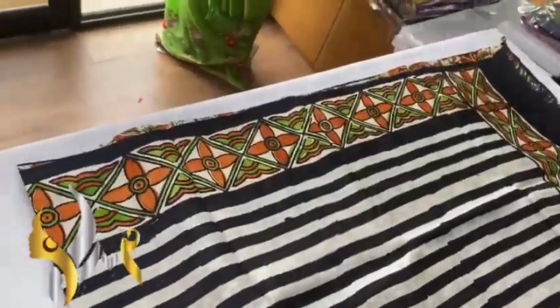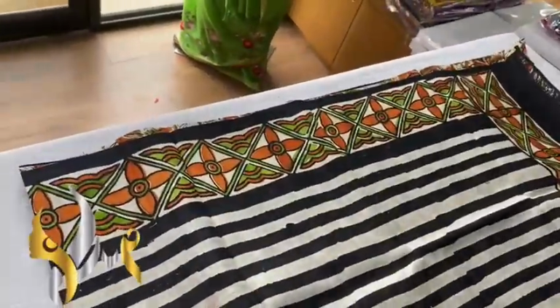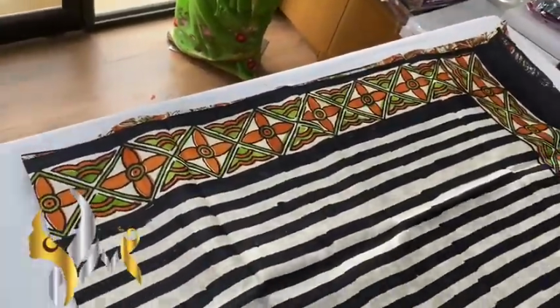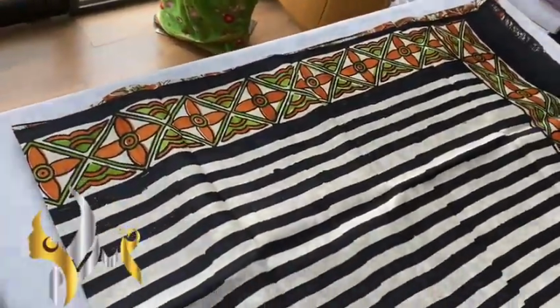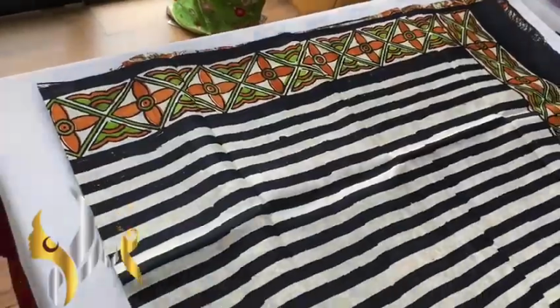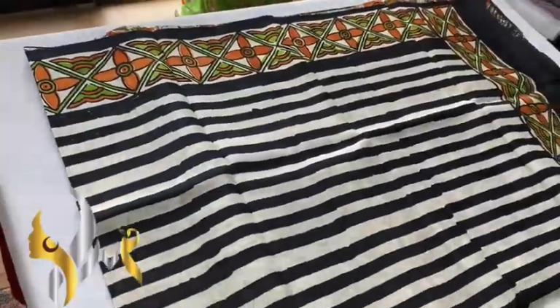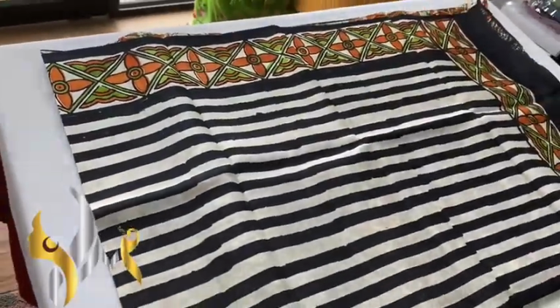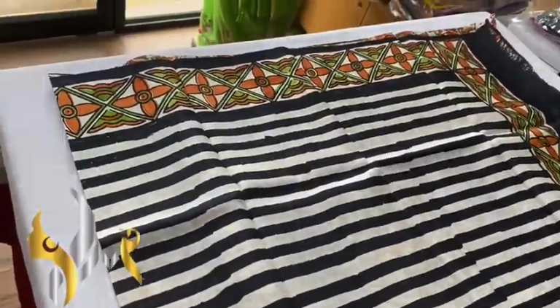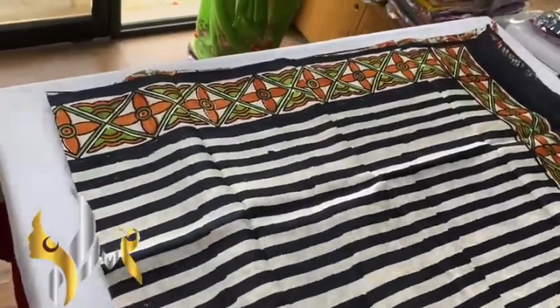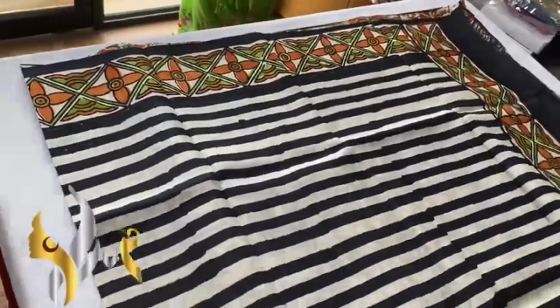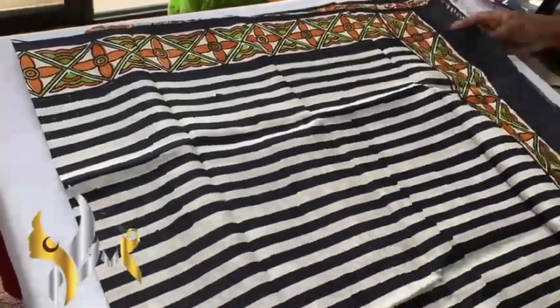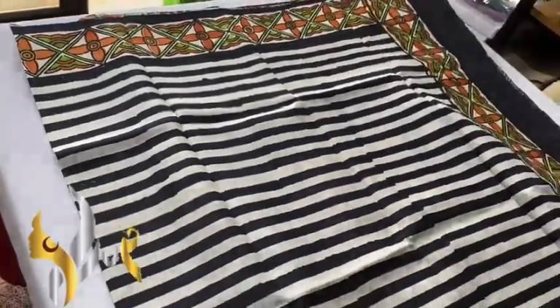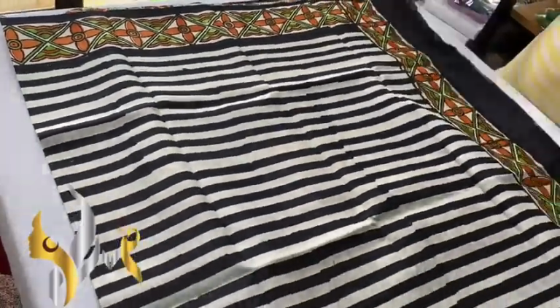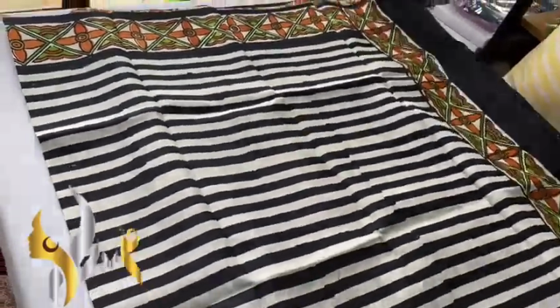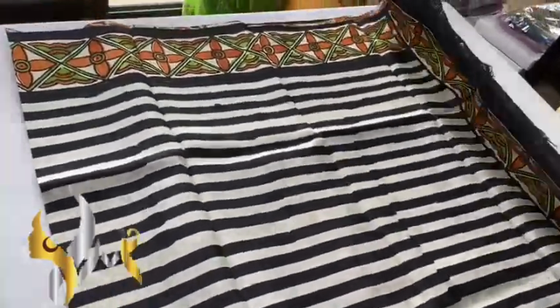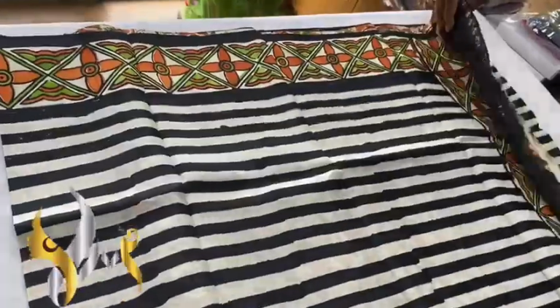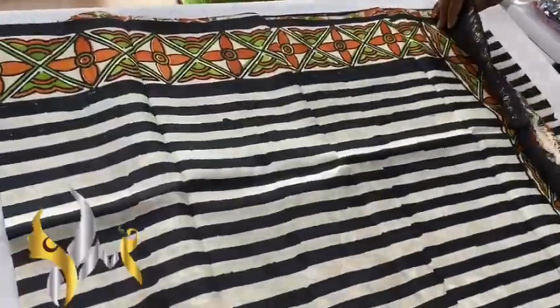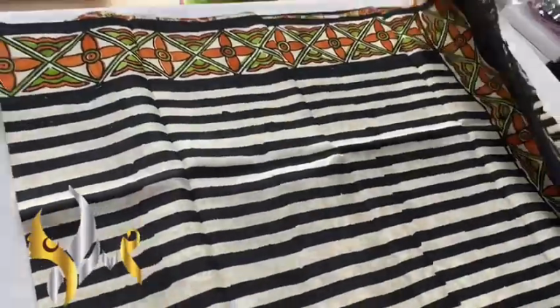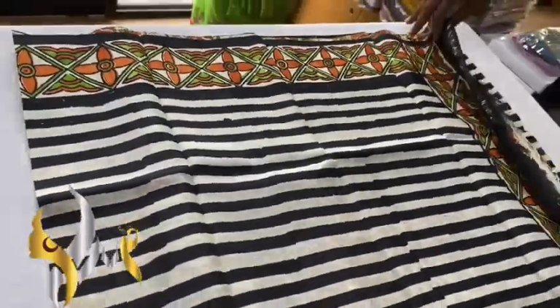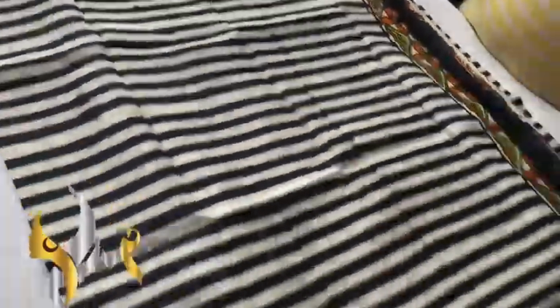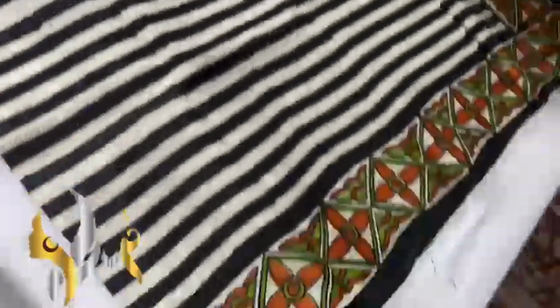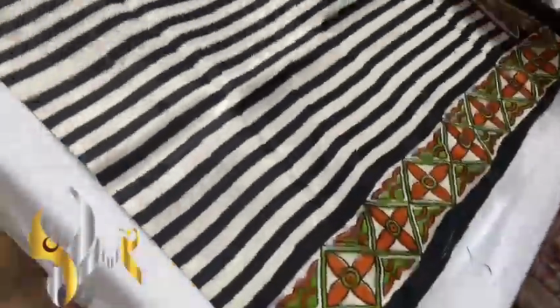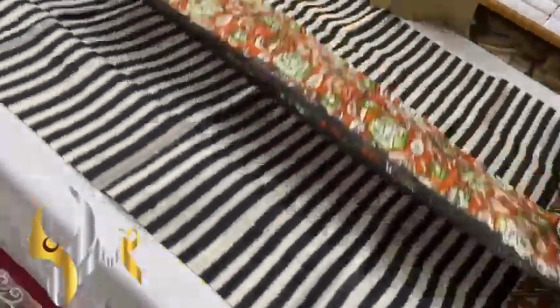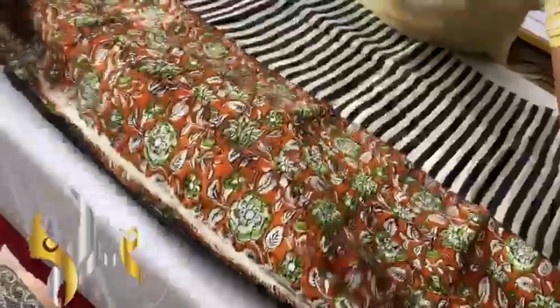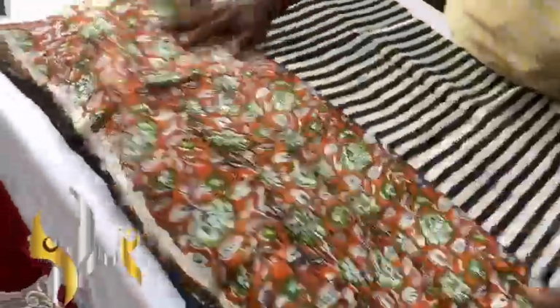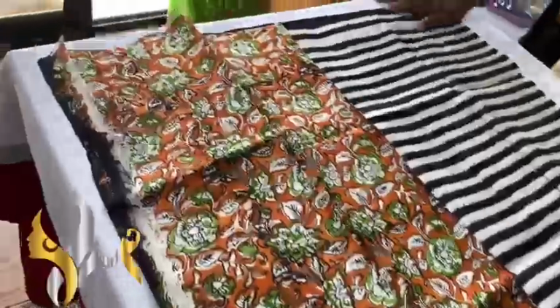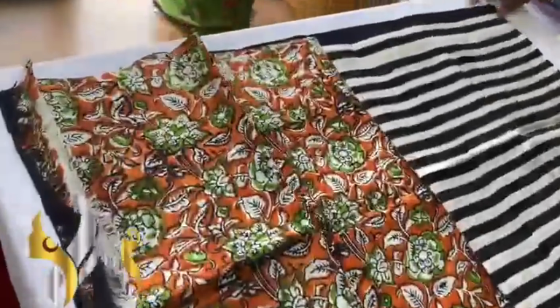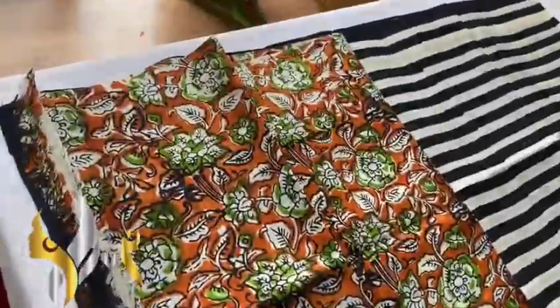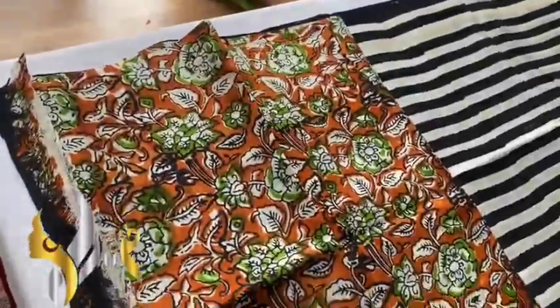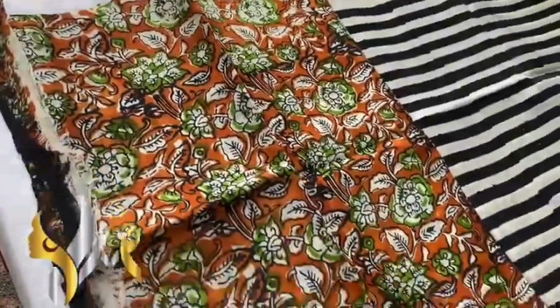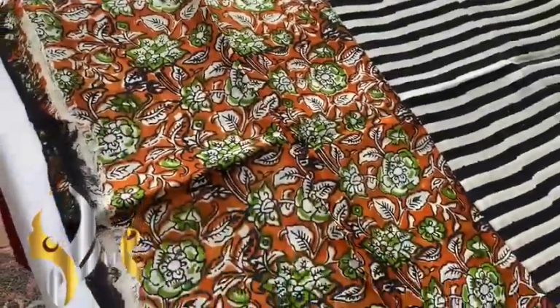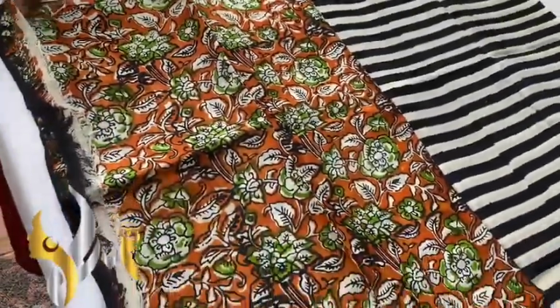It's a lightweight printed silk sari. This is the pallu of the sari — we have a running pallu and horizontal stripes with border block print design. We also have a very beautiful printed blouse piece in orange base.